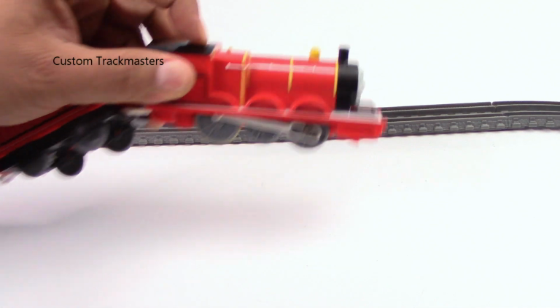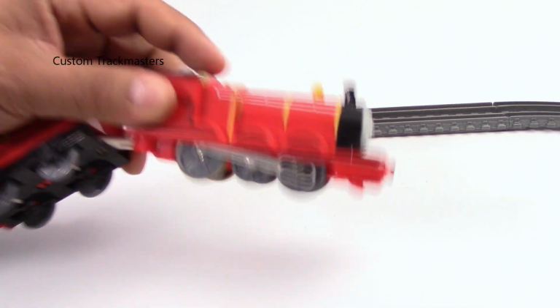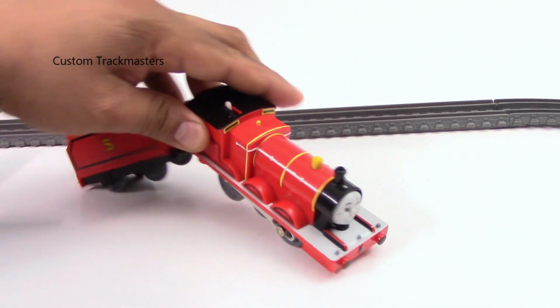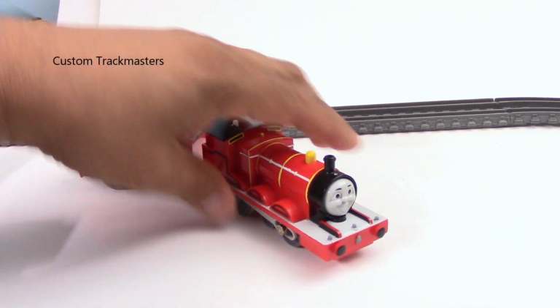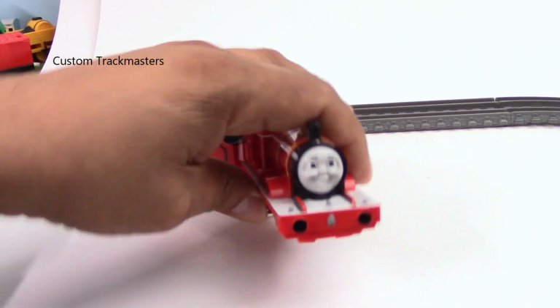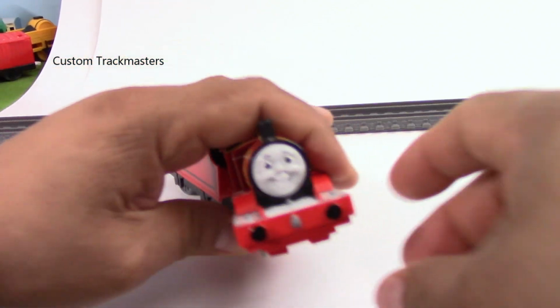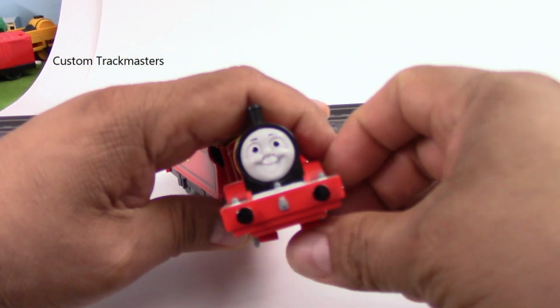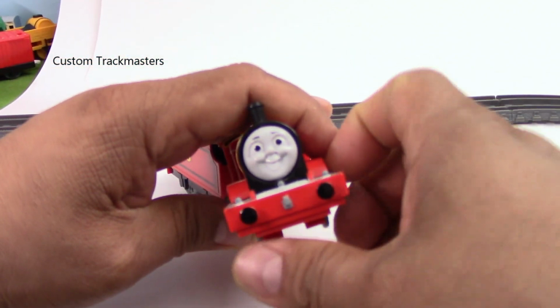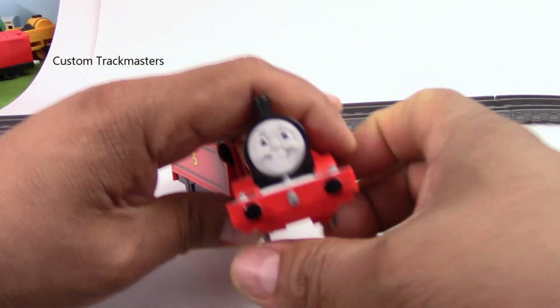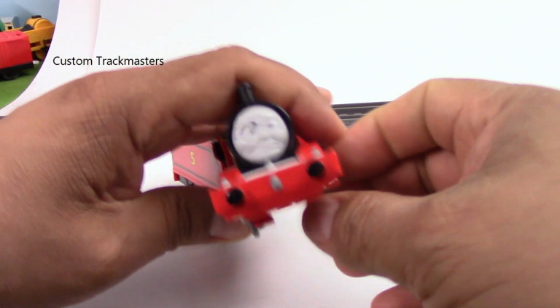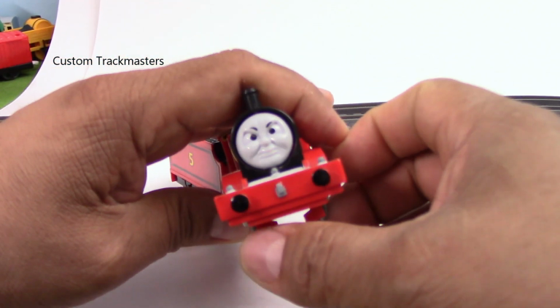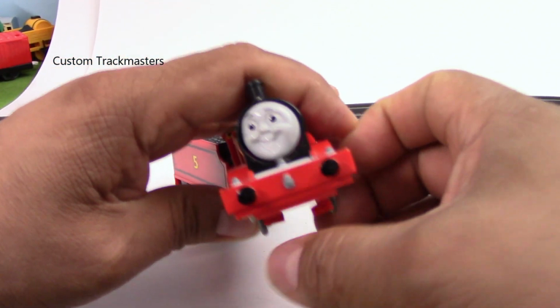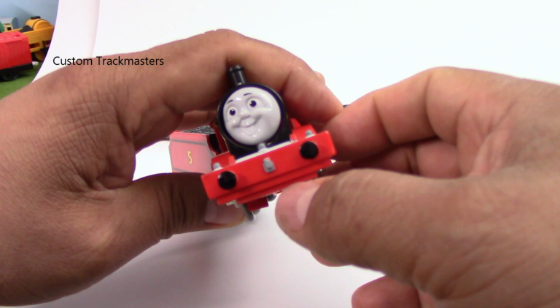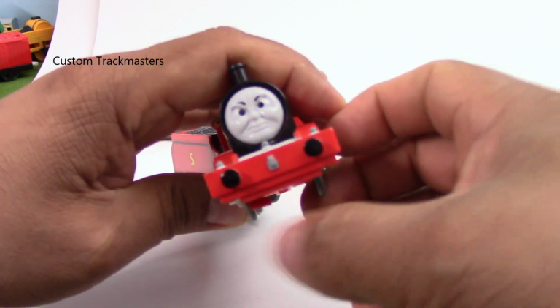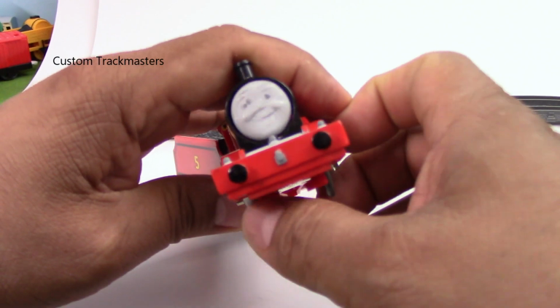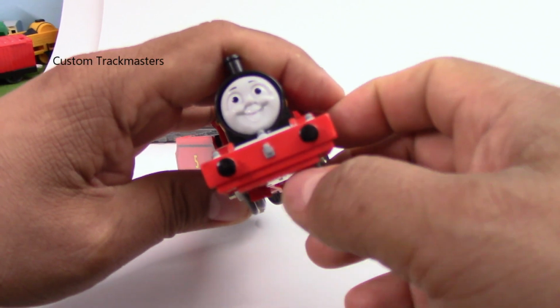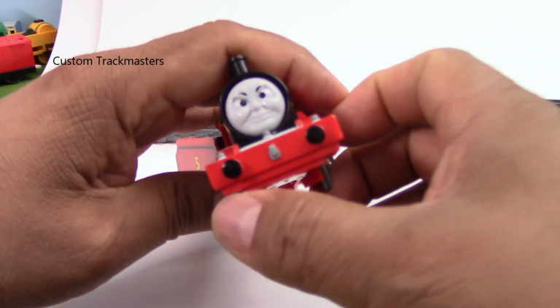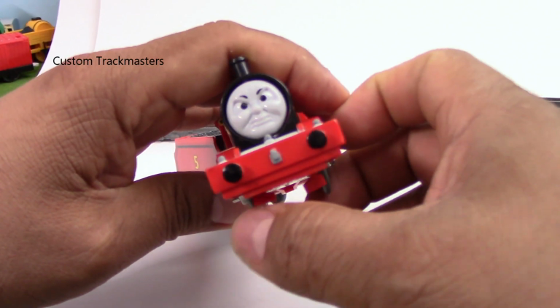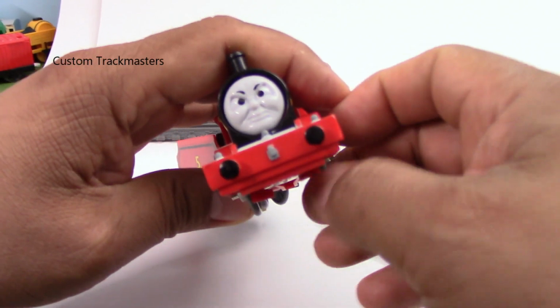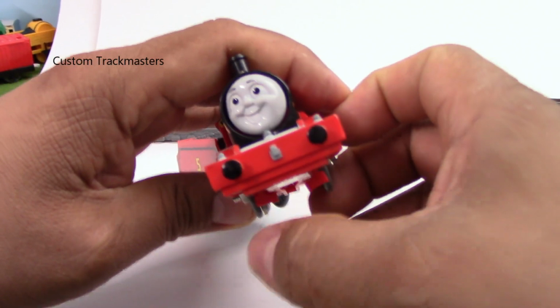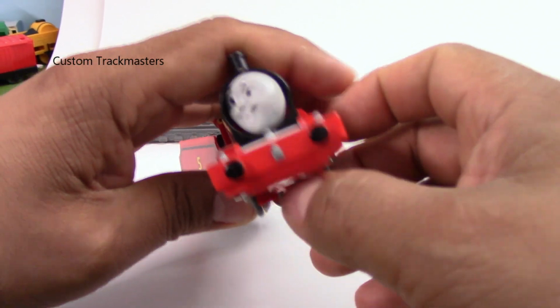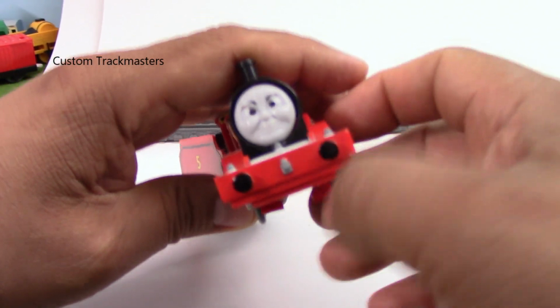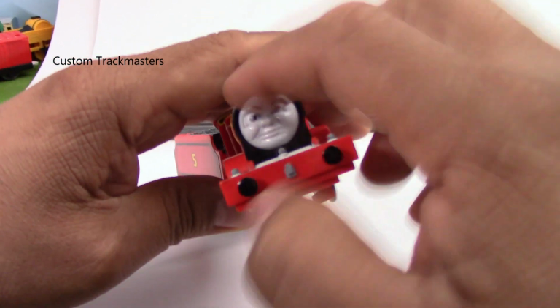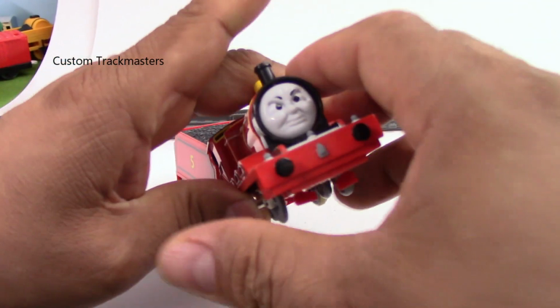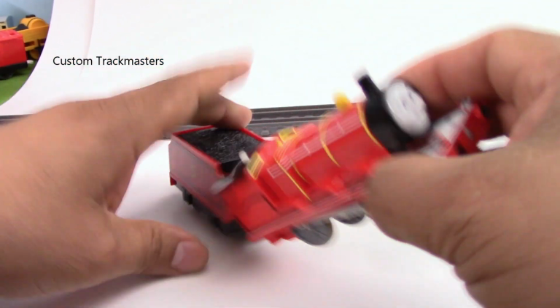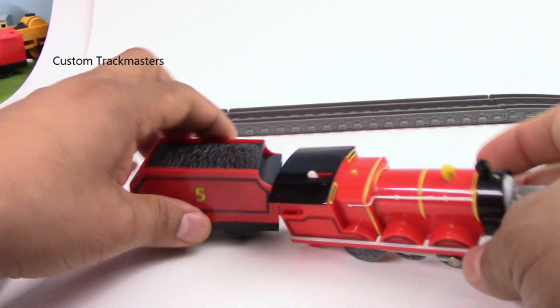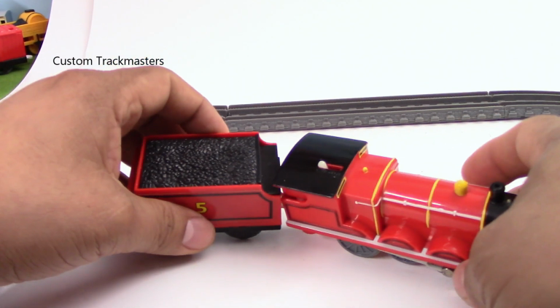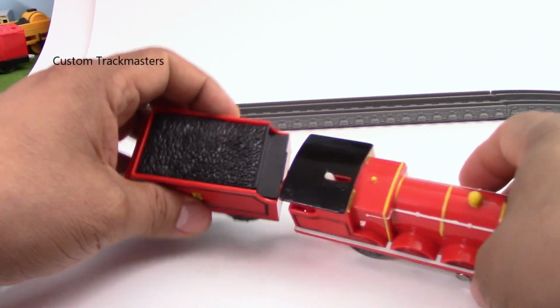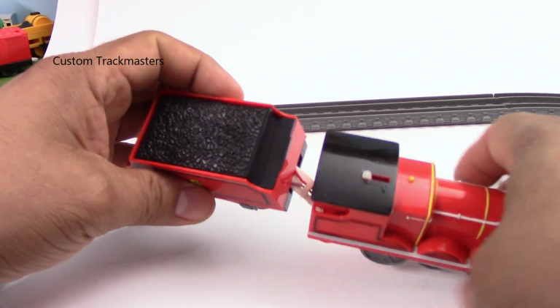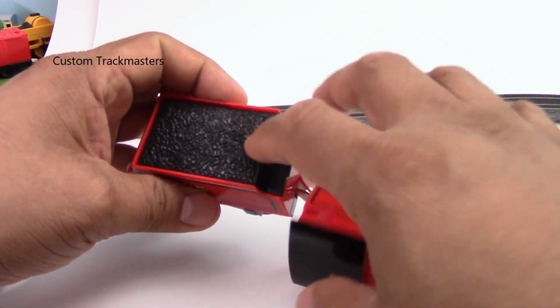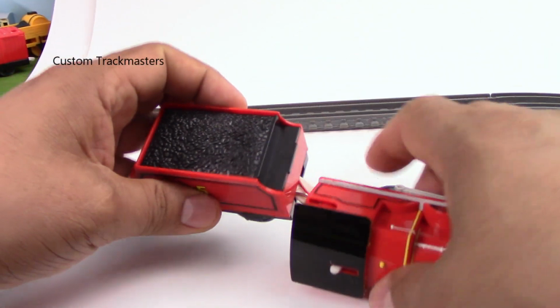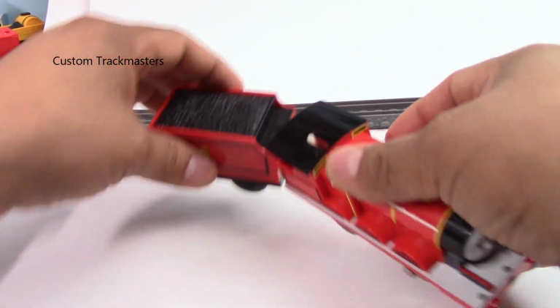This one is also available for sale — link in the description. Flip face James, nice model. It does not include the track, and it requires a C battery.